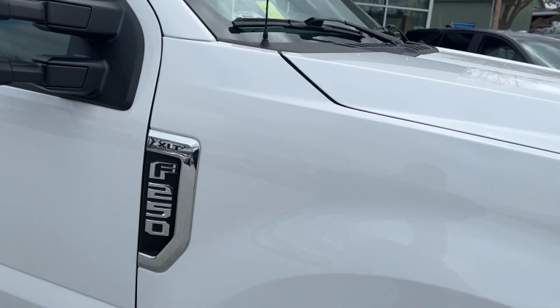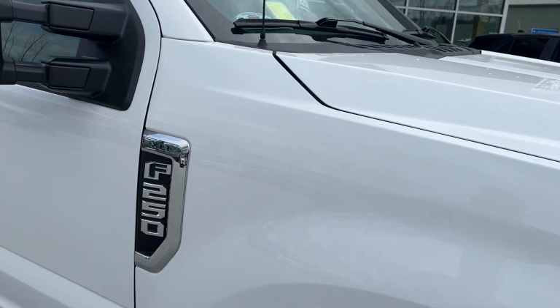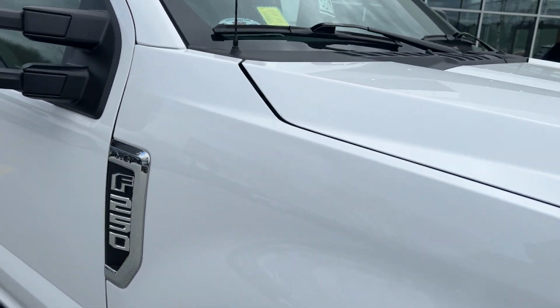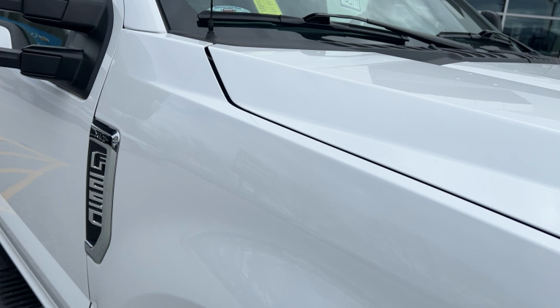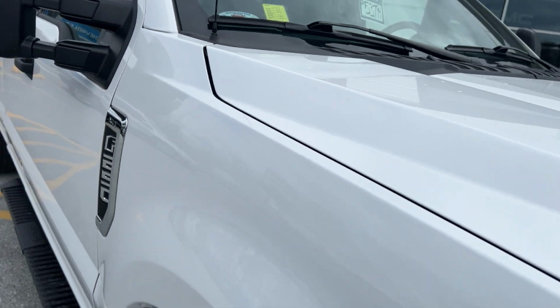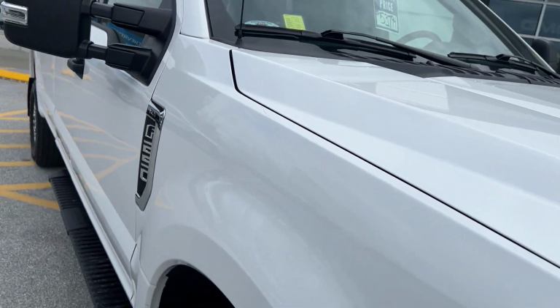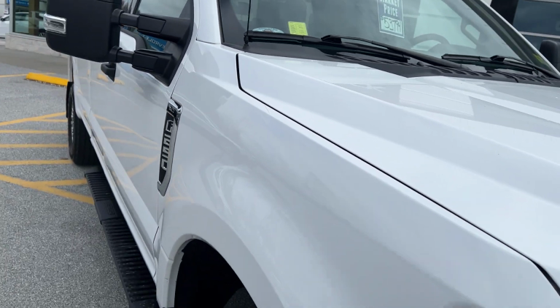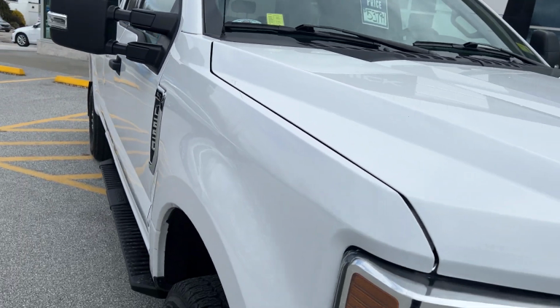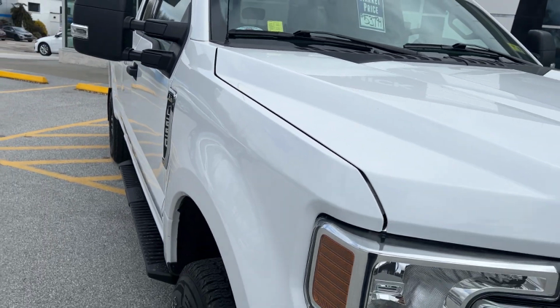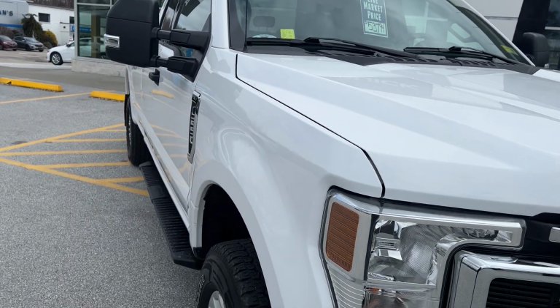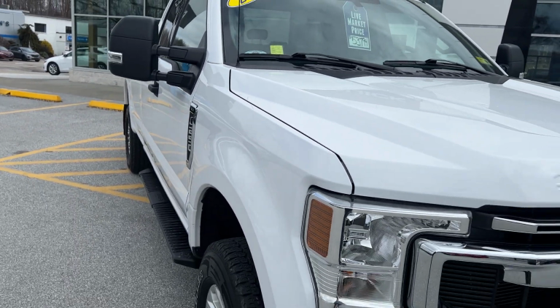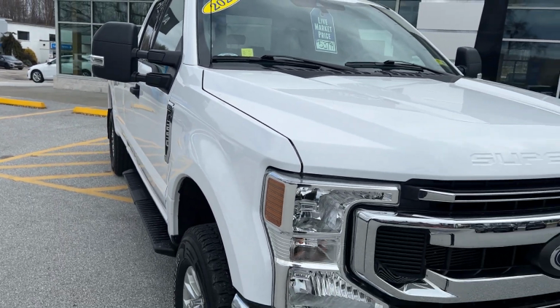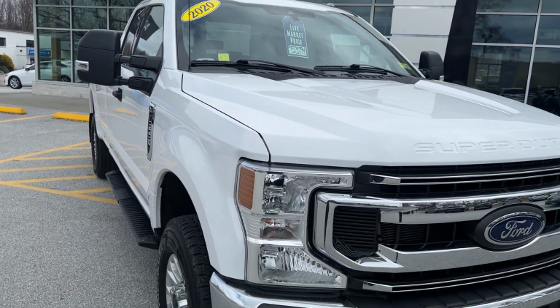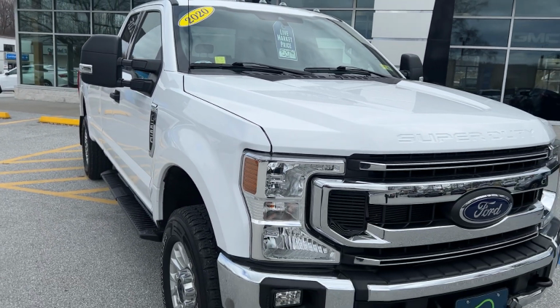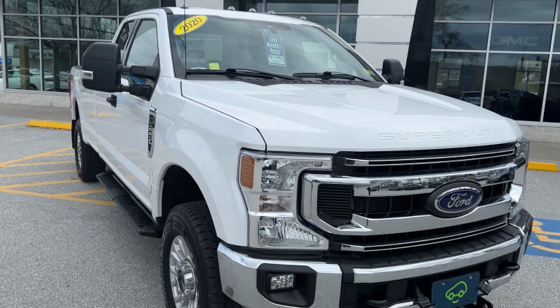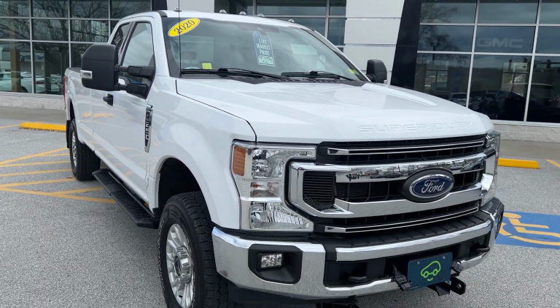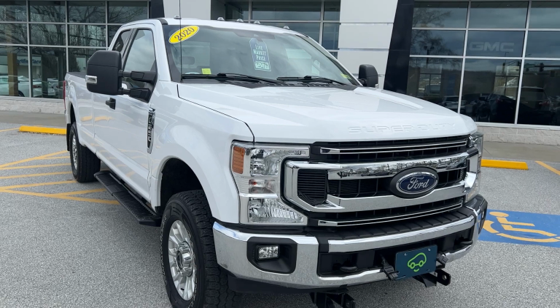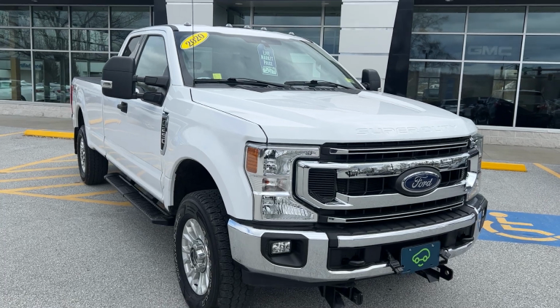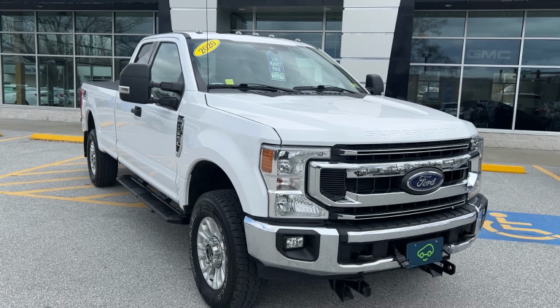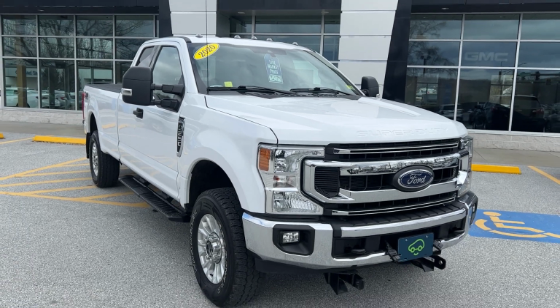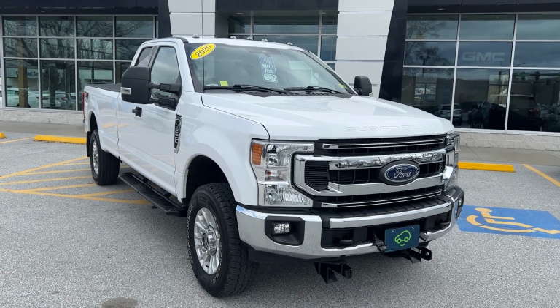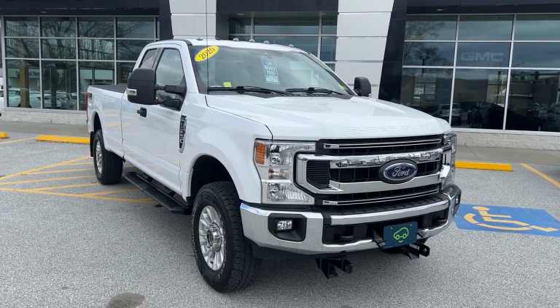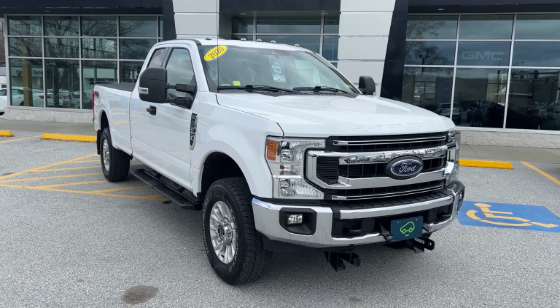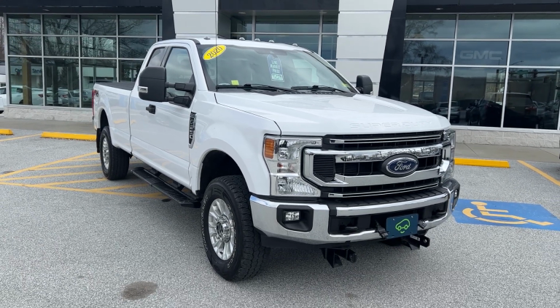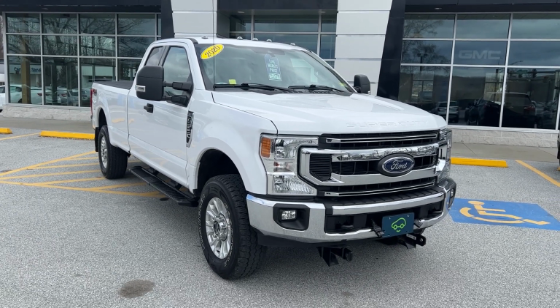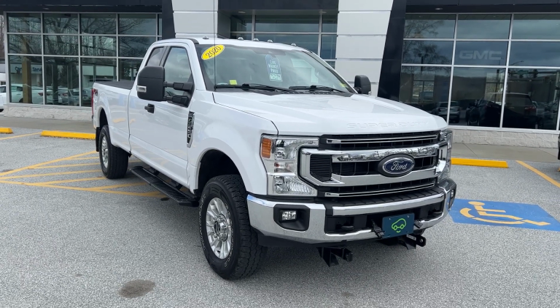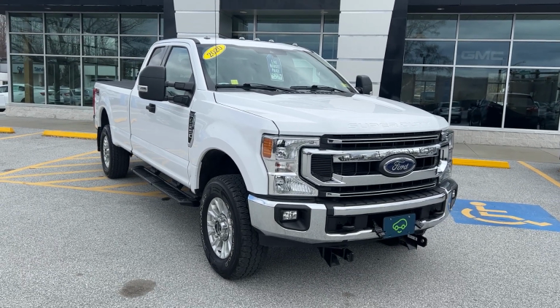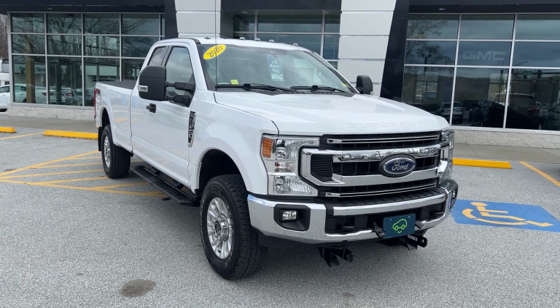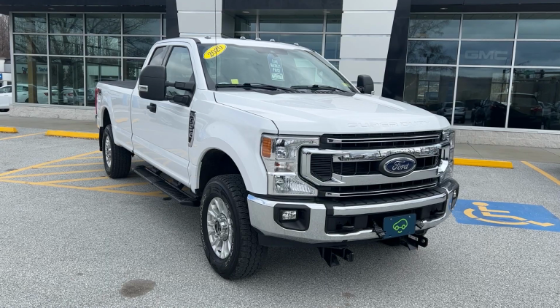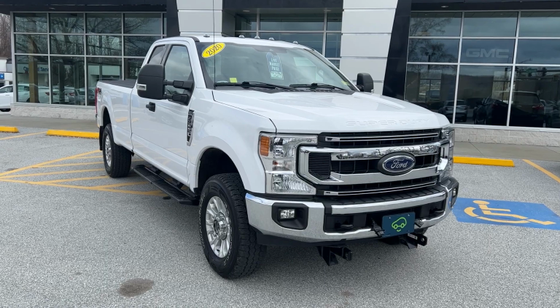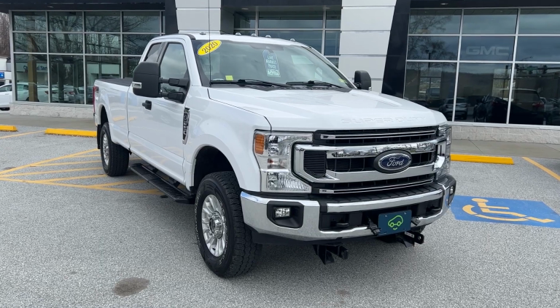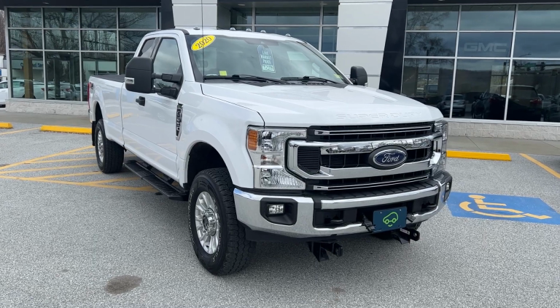So that's the 2020 Ford F-250 Super Cab with the XLT package. If you'd like to learn more, hit the 'Learn More' button, or stop down to see it yourself here on Route 7 South in Rutland, Vermont.